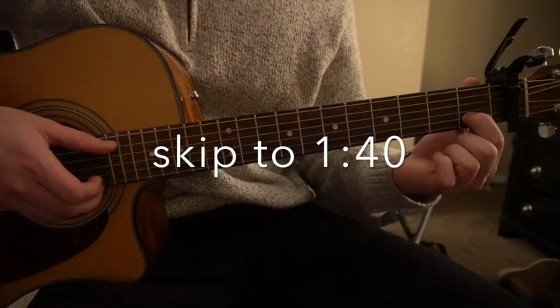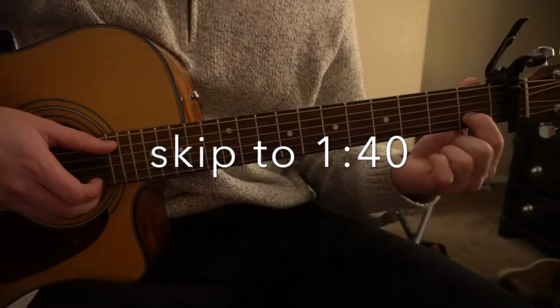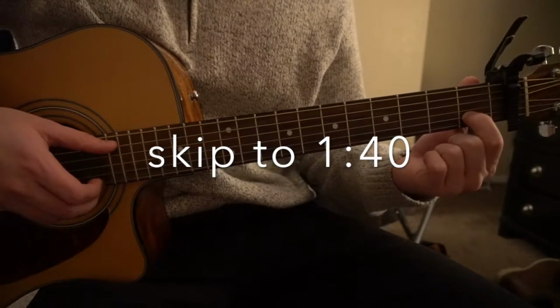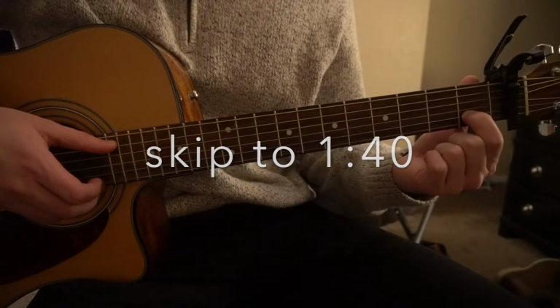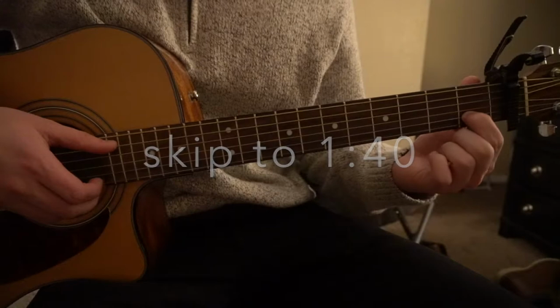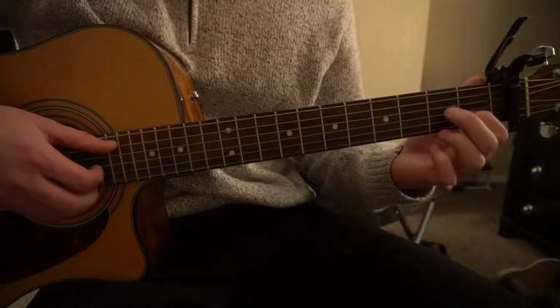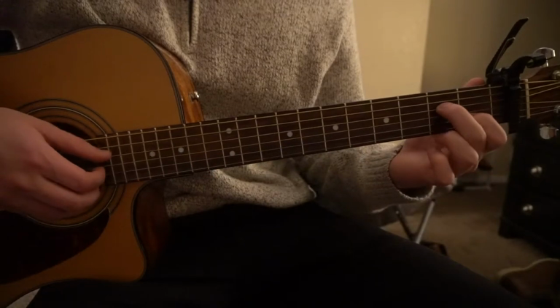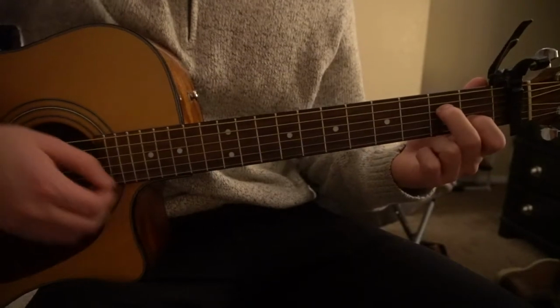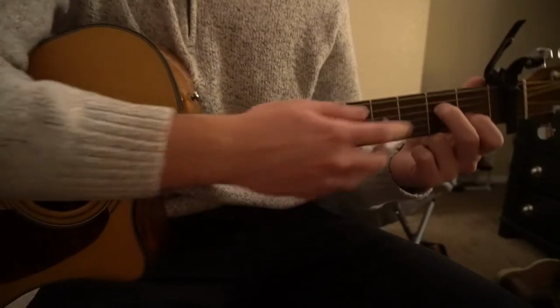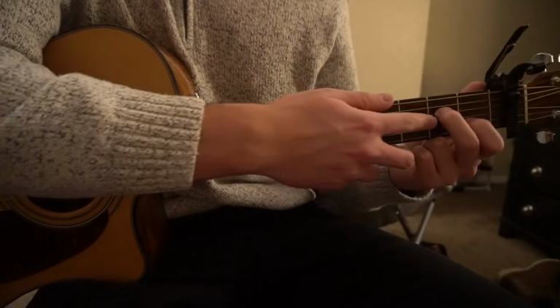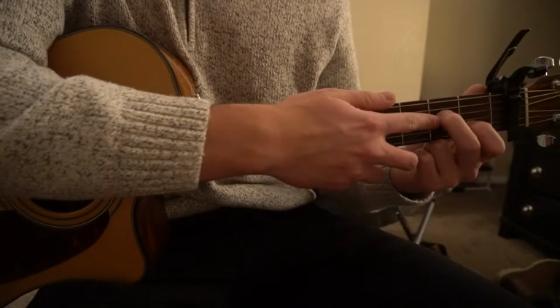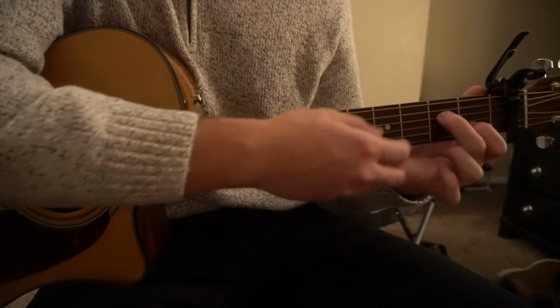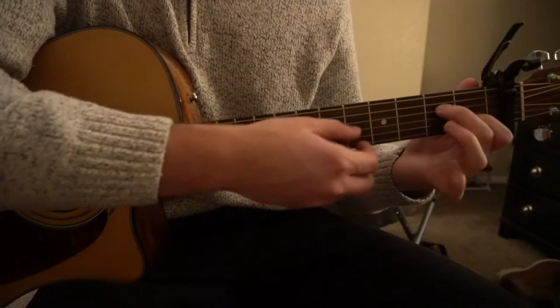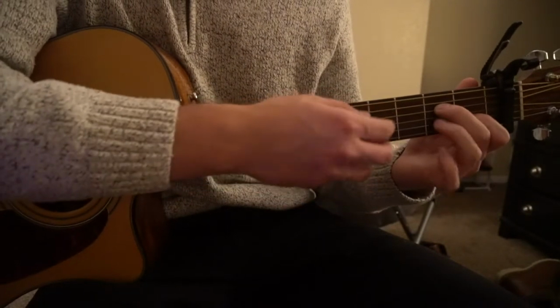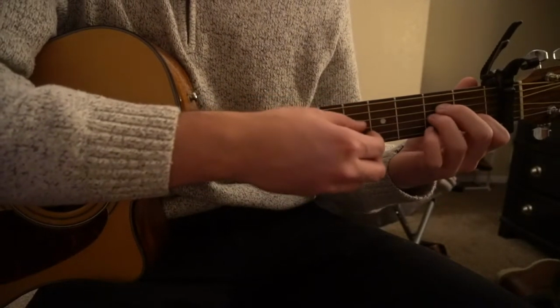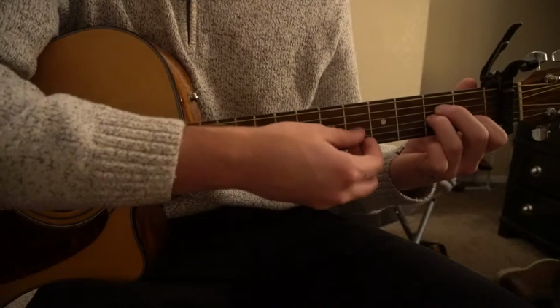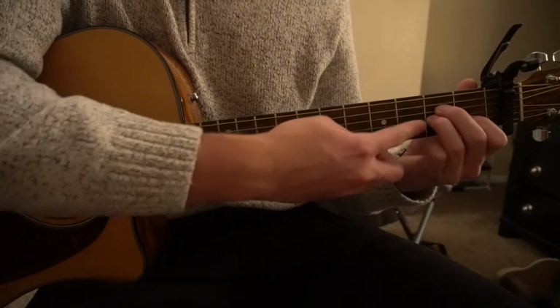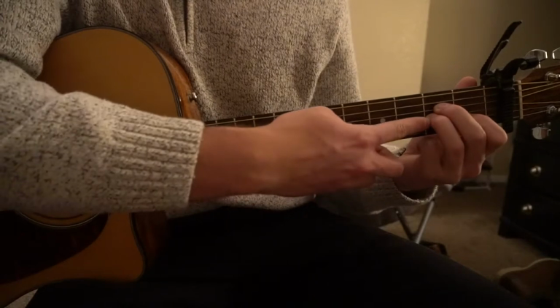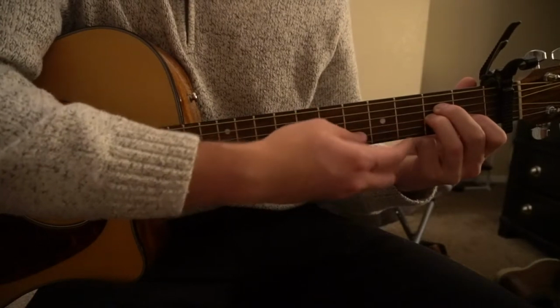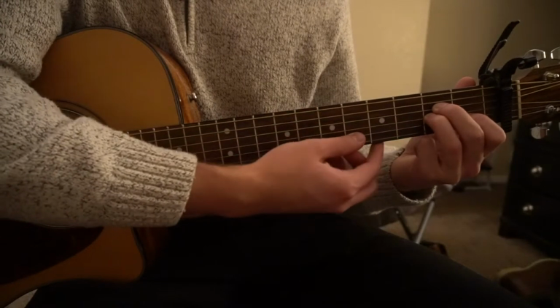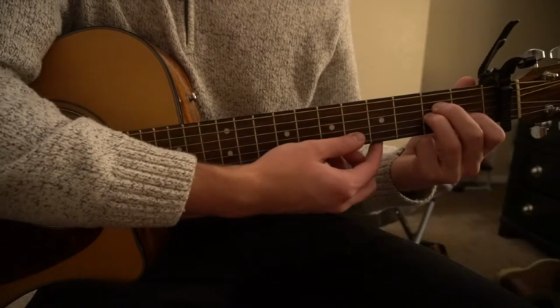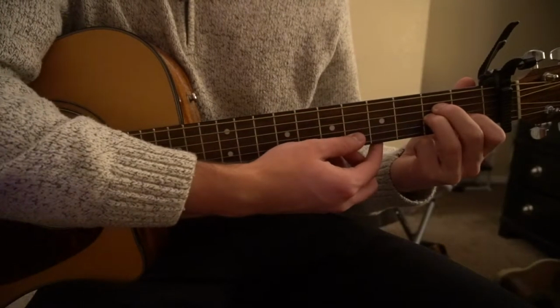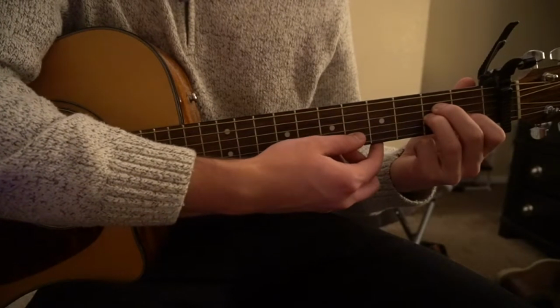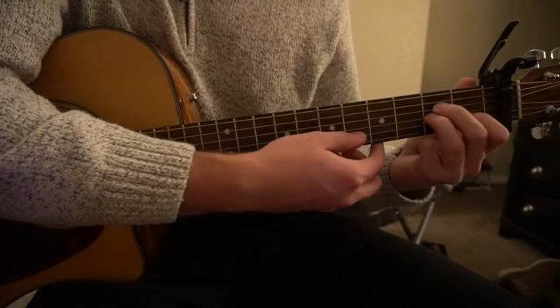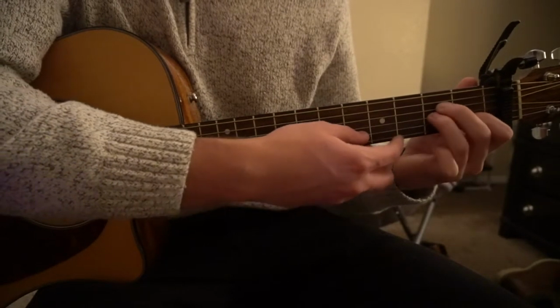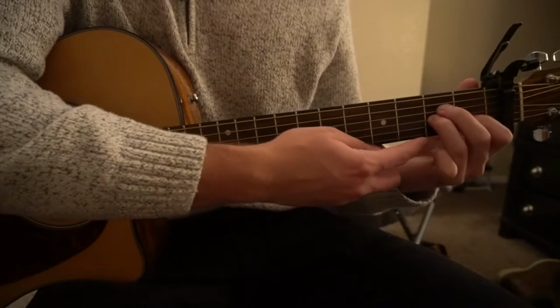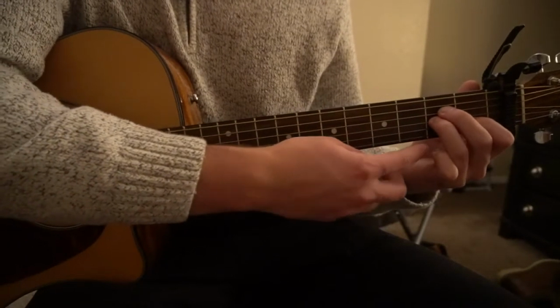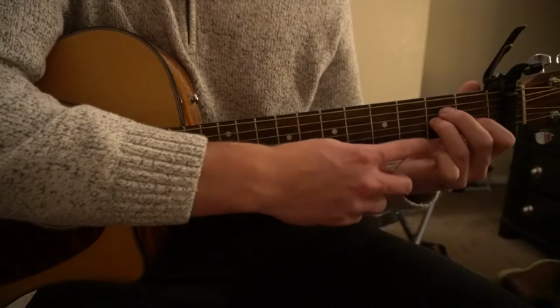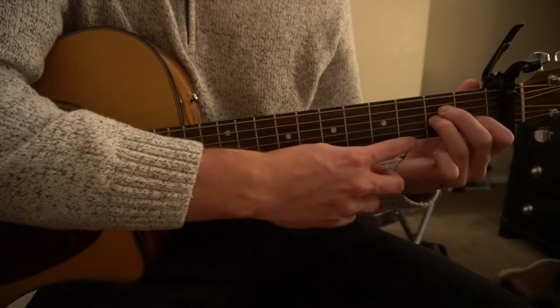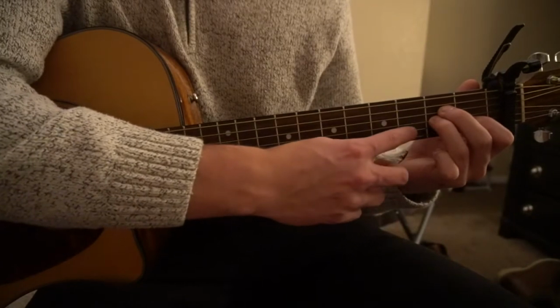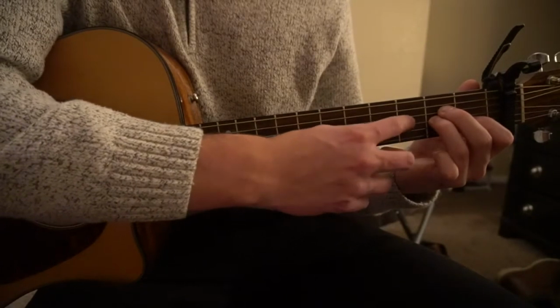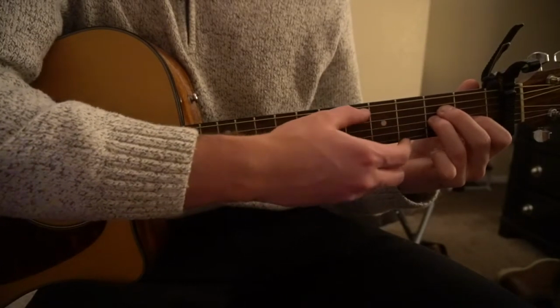For an A minor, your index finger is on the first fret of the B string. Middle finger is on the second fret of the D, which is your third string down. Ring finger is tucked under on the second fret of the G, which is your third string up.